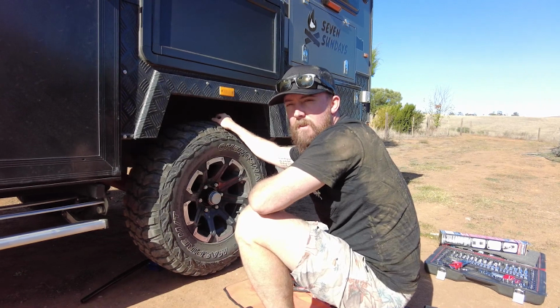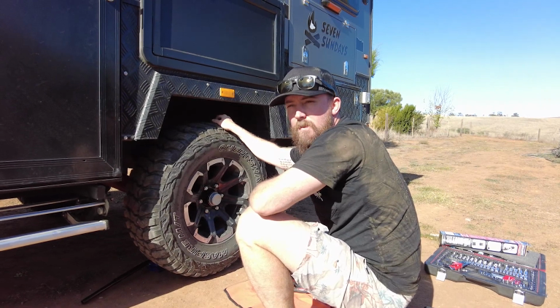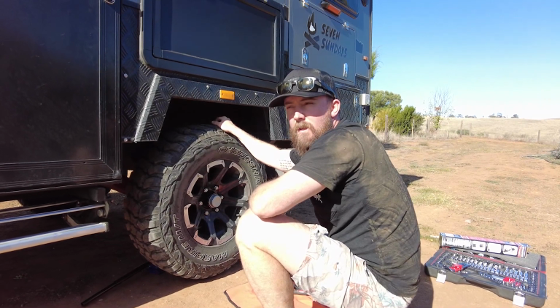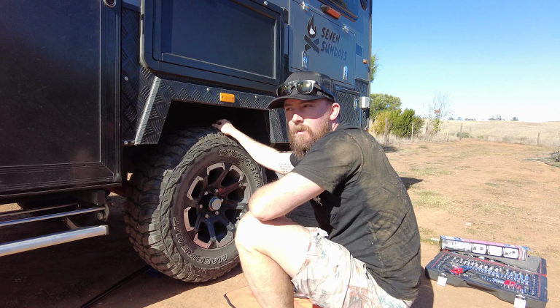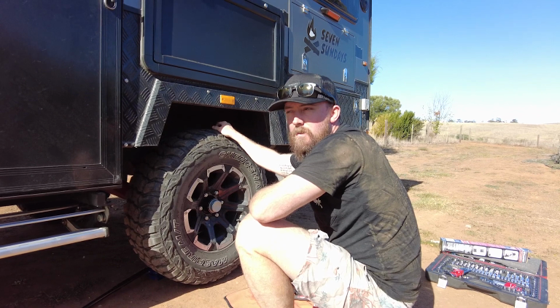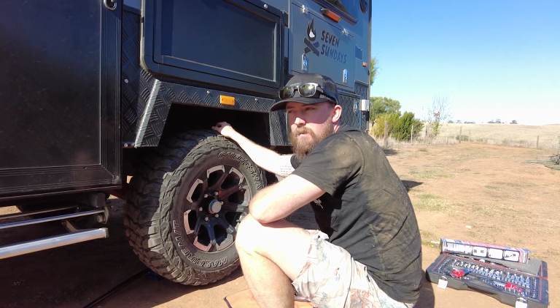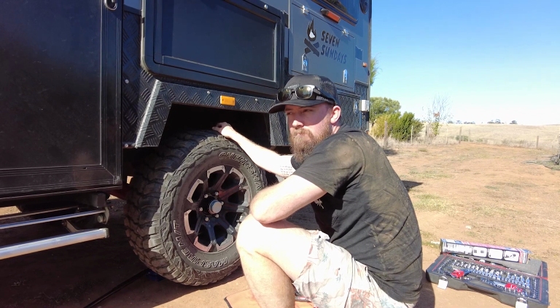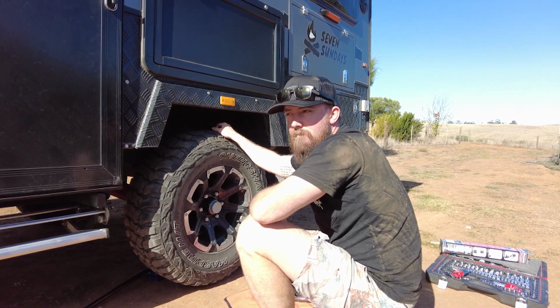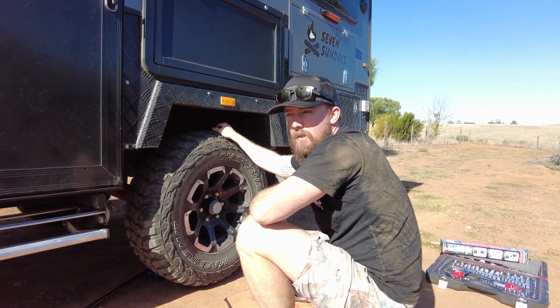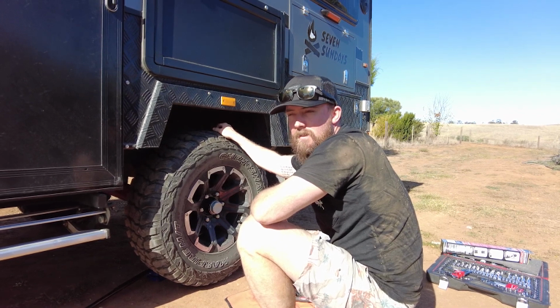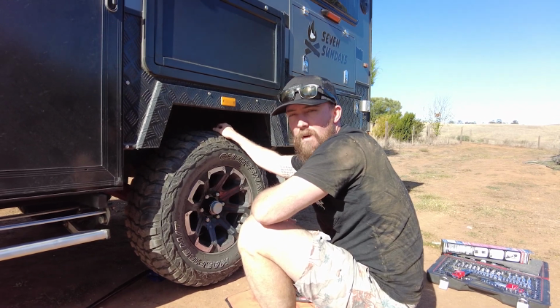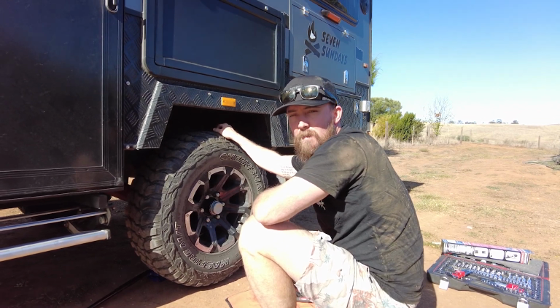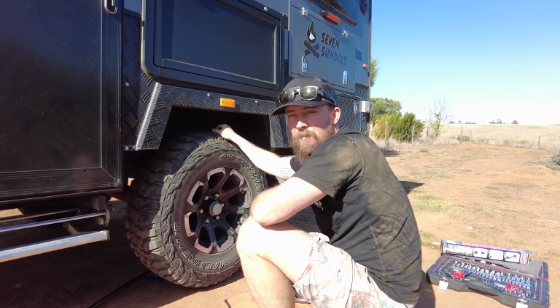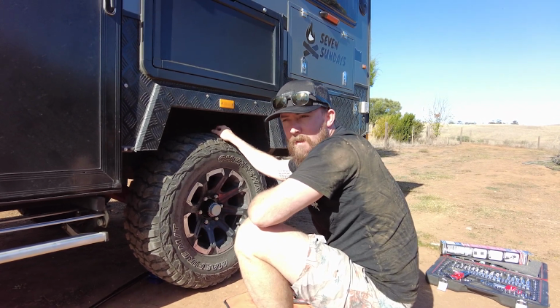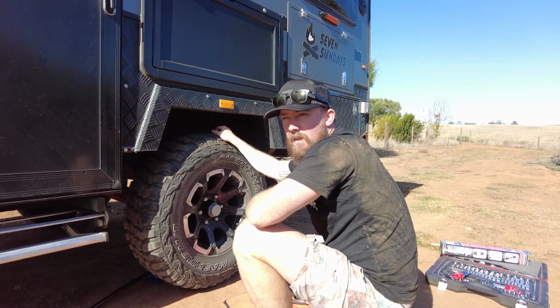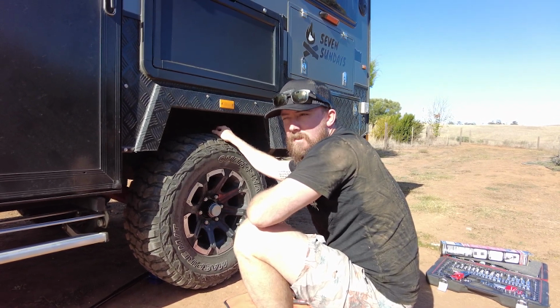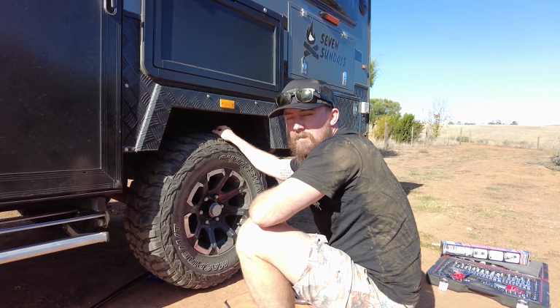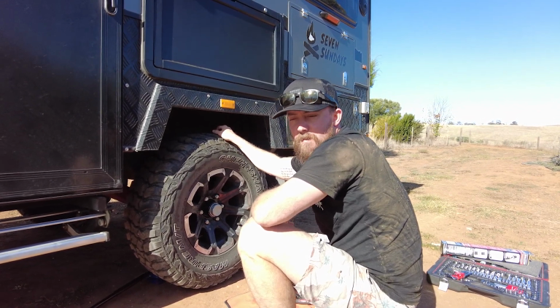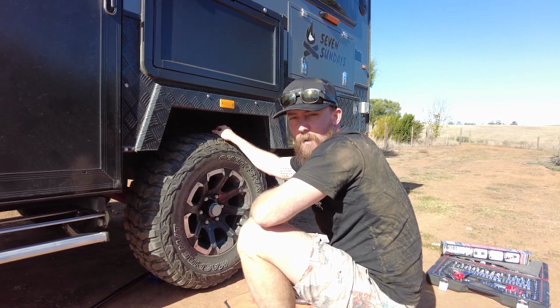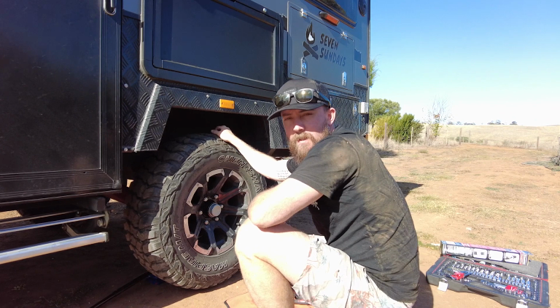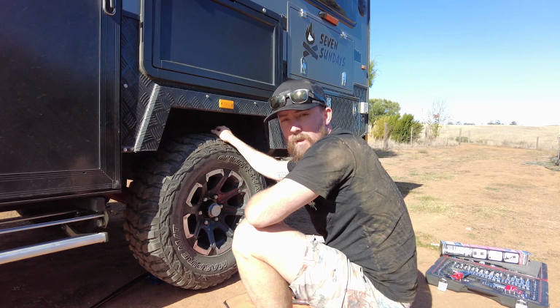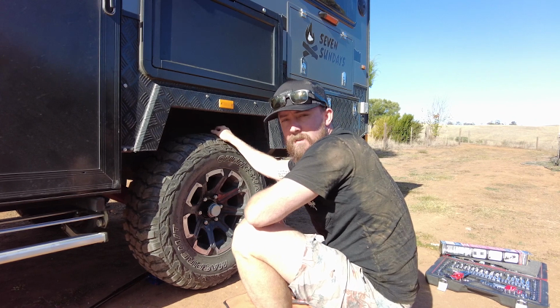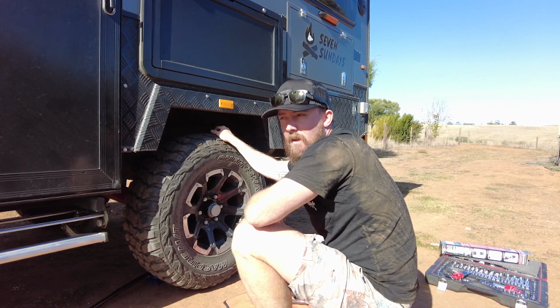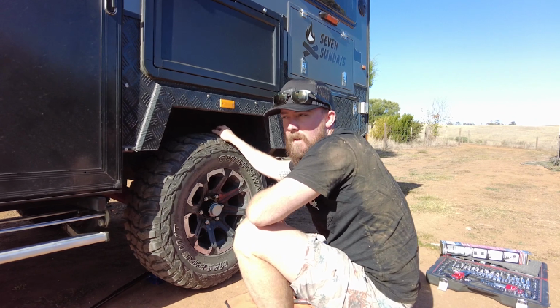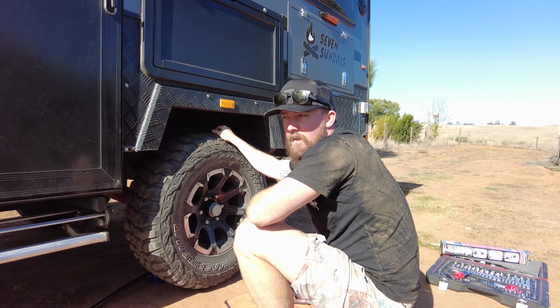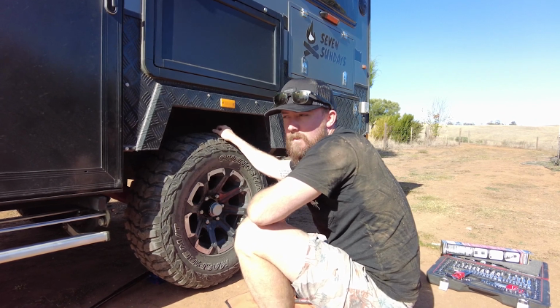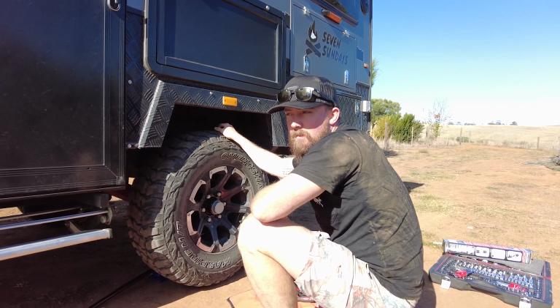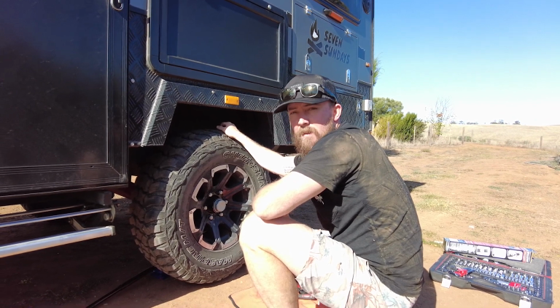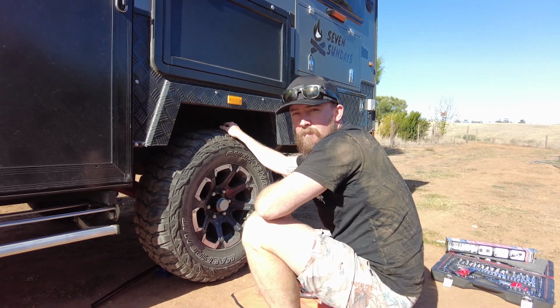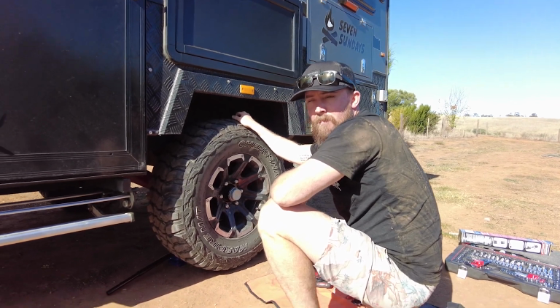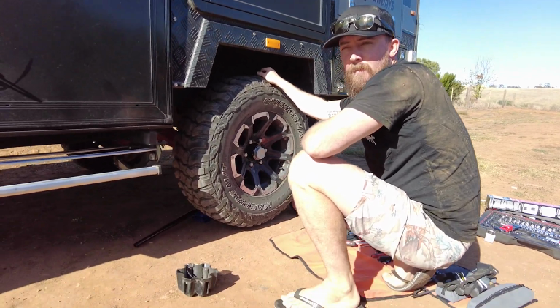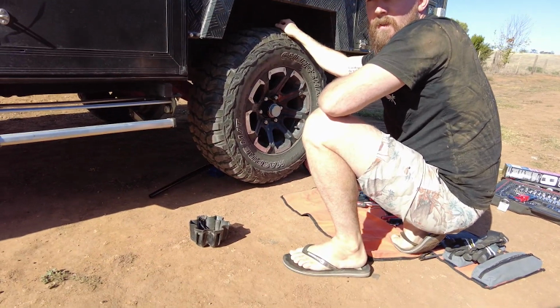I've just heard some squeaking going on. It could just be a bit of dust in the brakes, but it serves a purpose to check the wheels while we're on compacted ground.